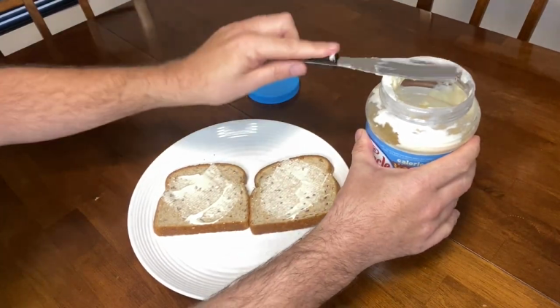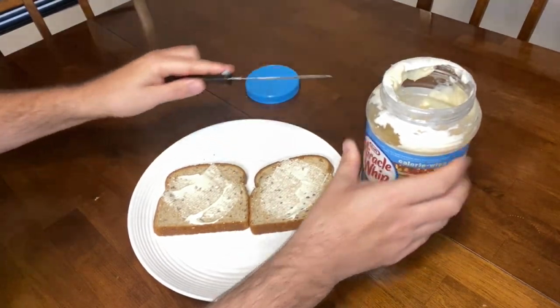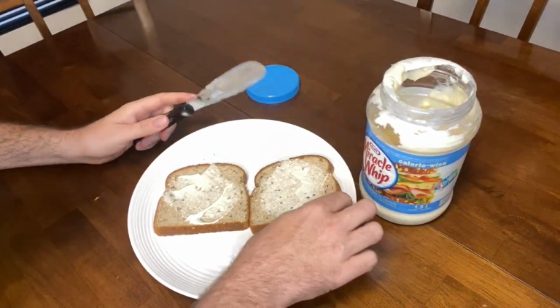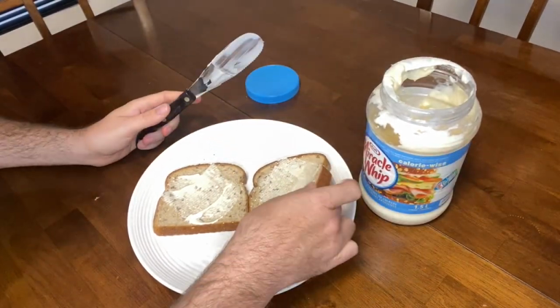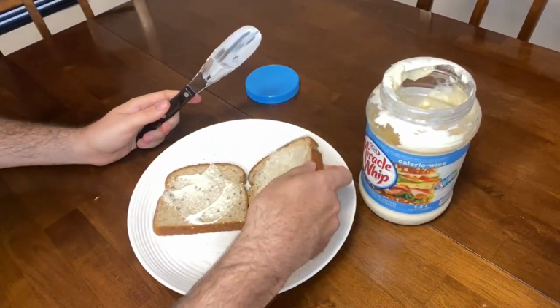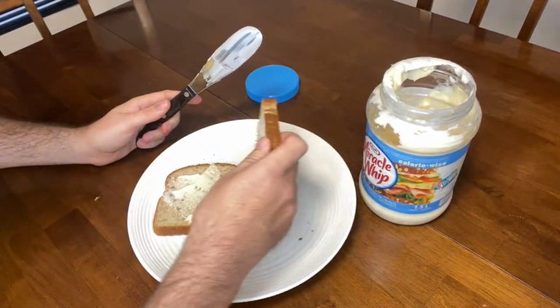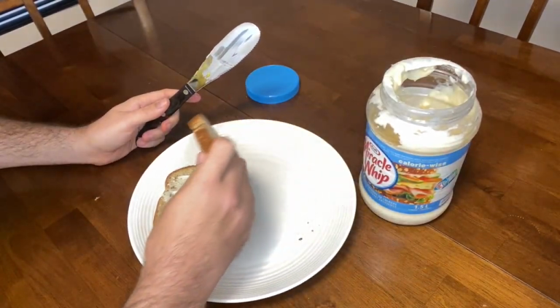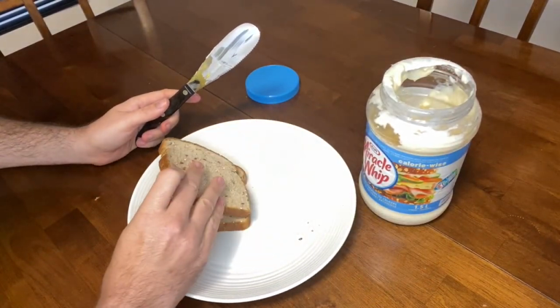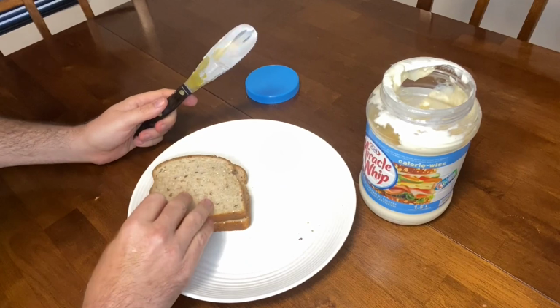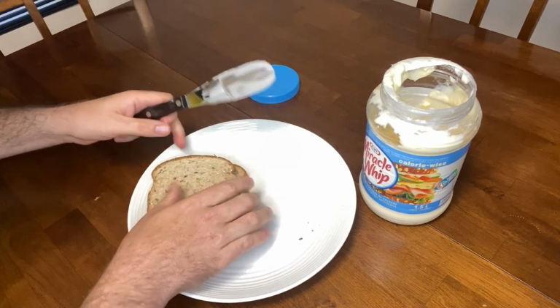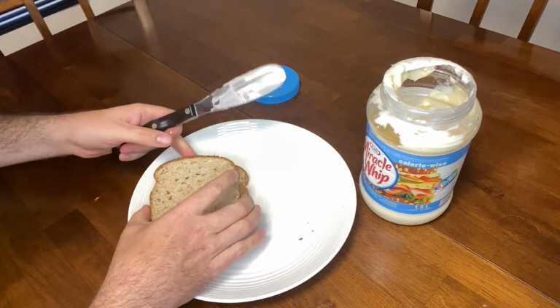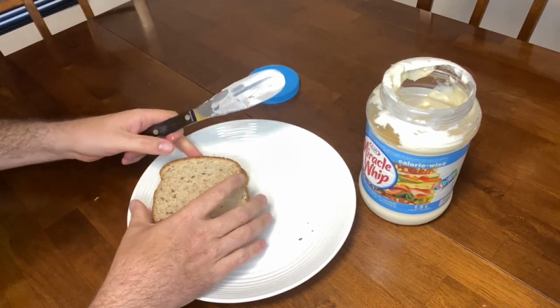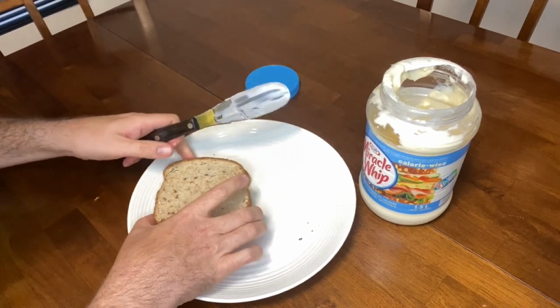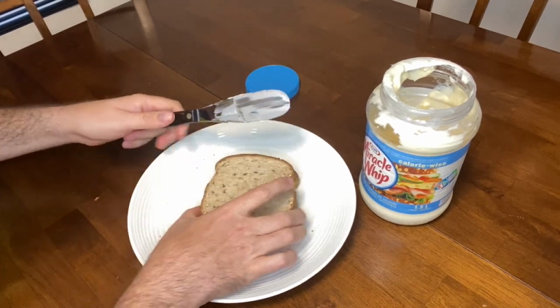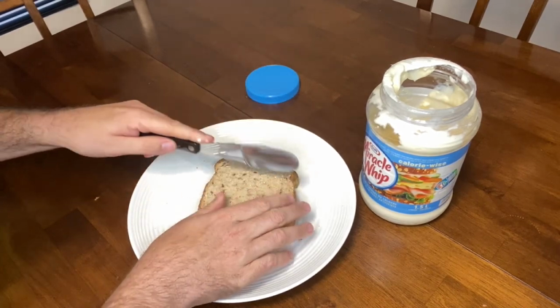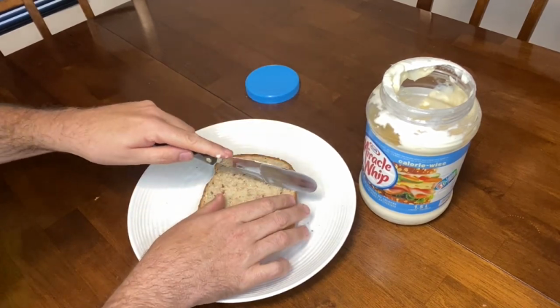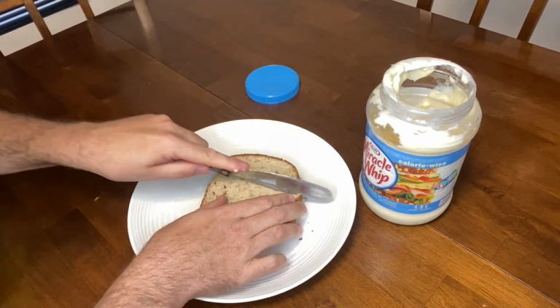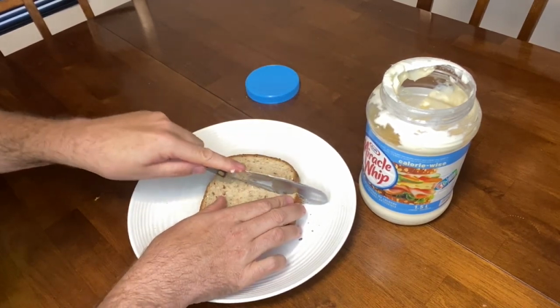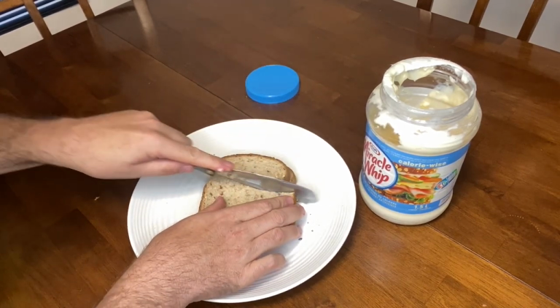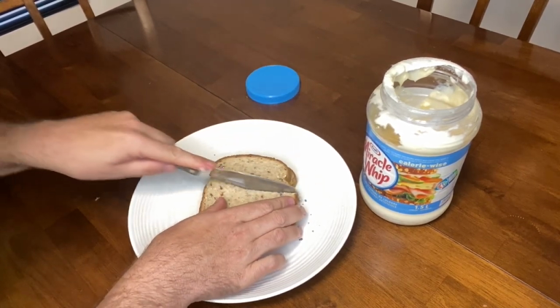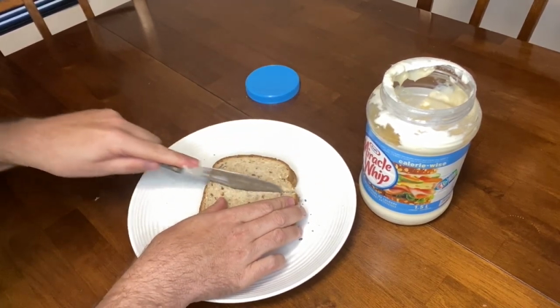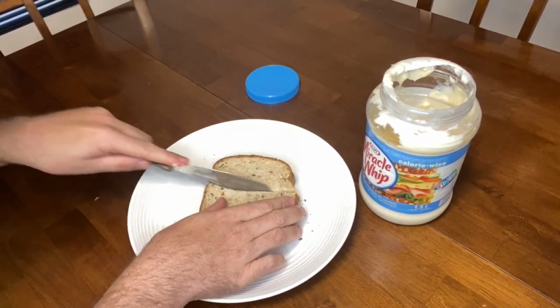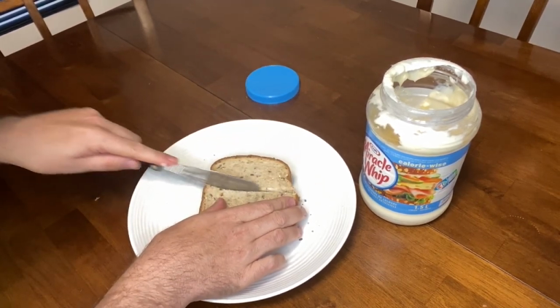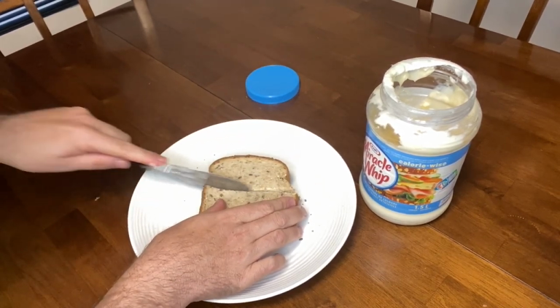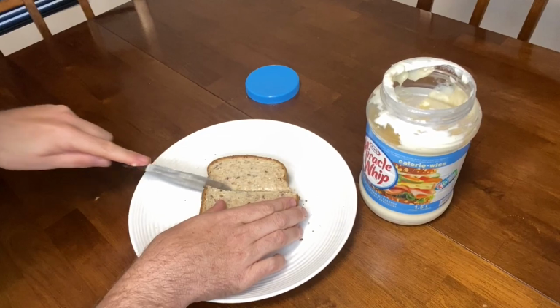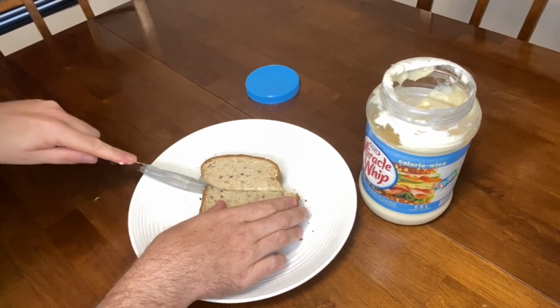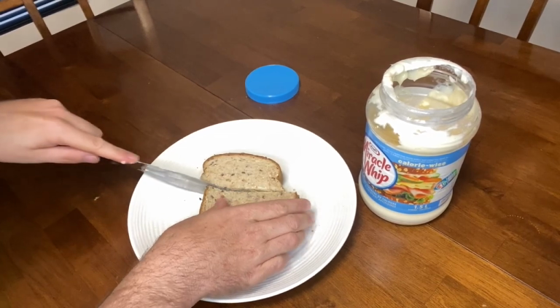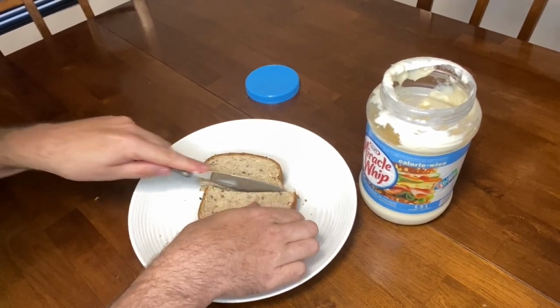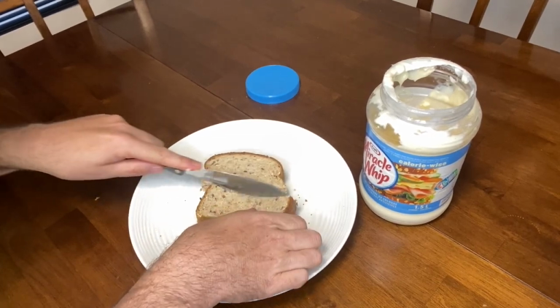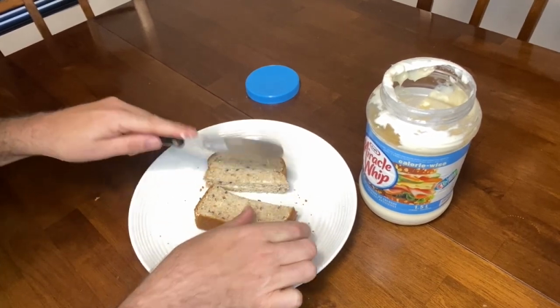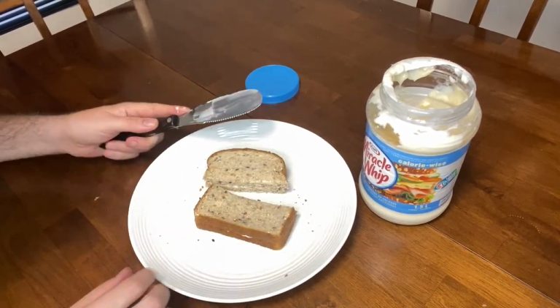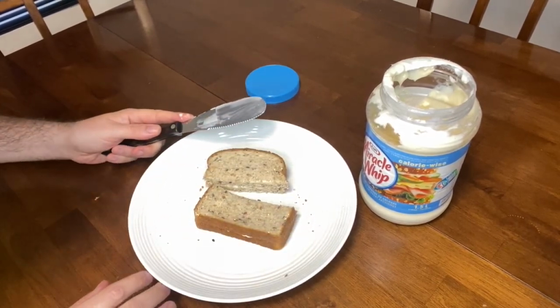I'll show you how you can use this to cut as well, because it's got the Double D edge. We're just going to cut it like this — and it cuts really easily.